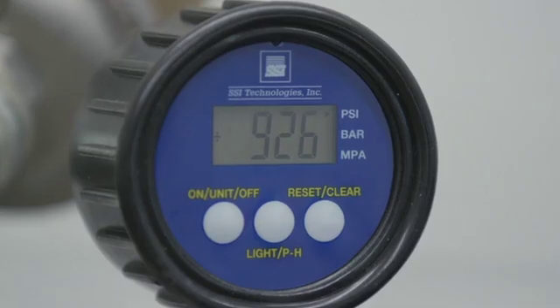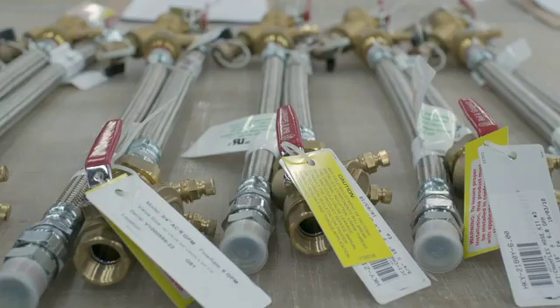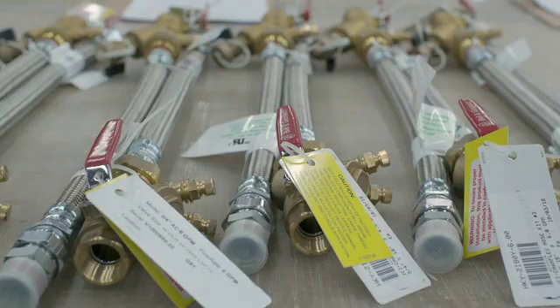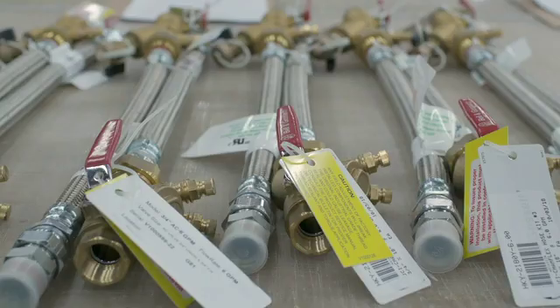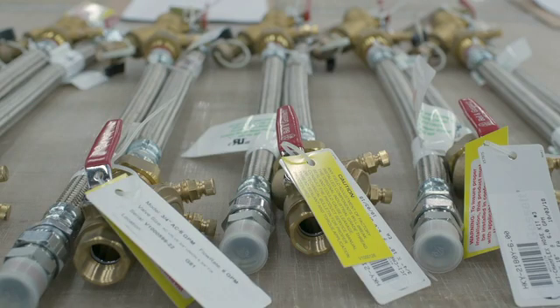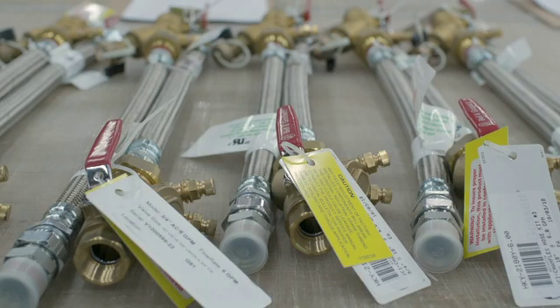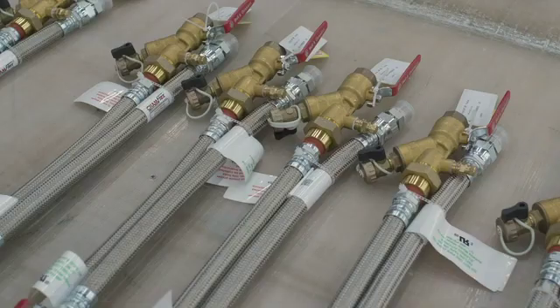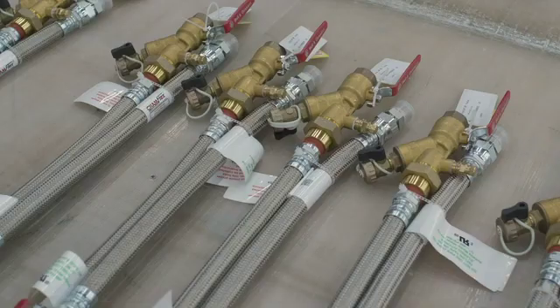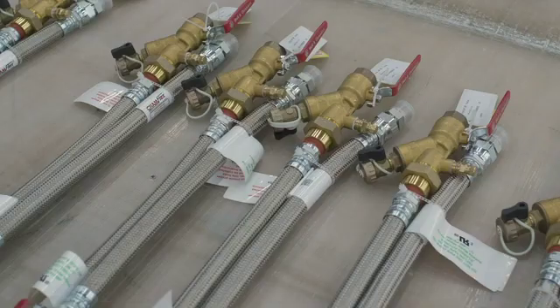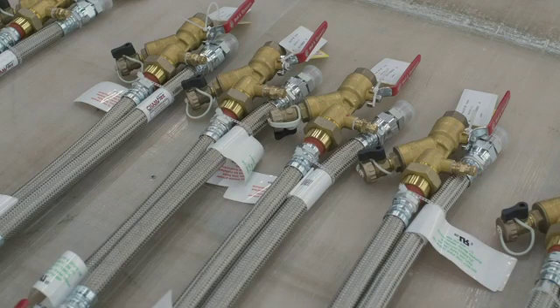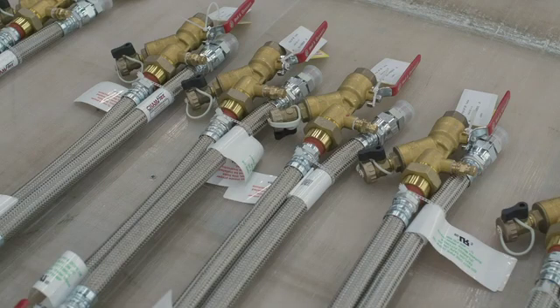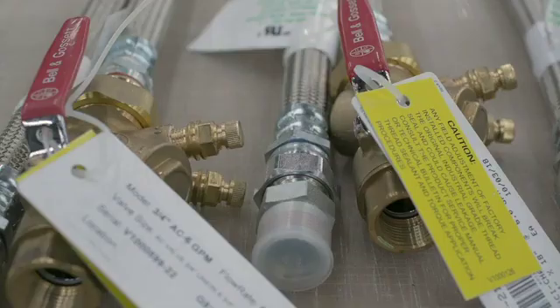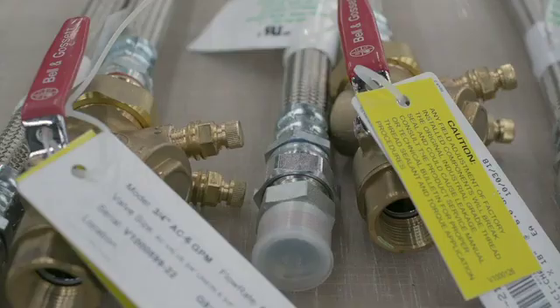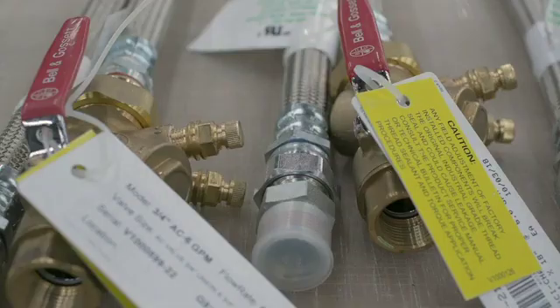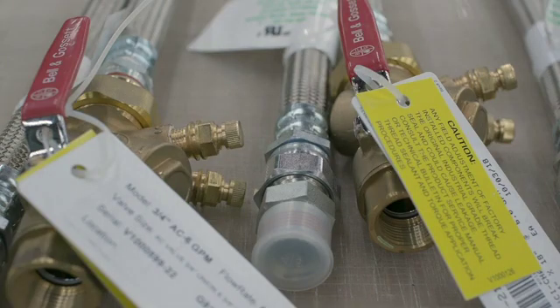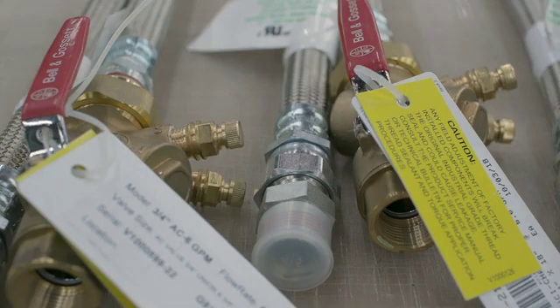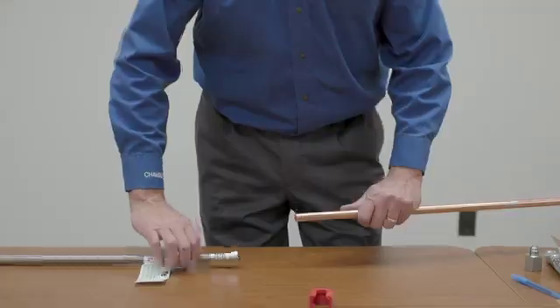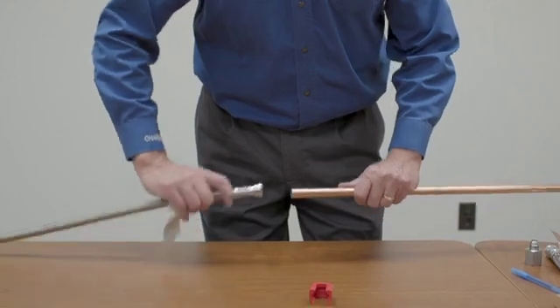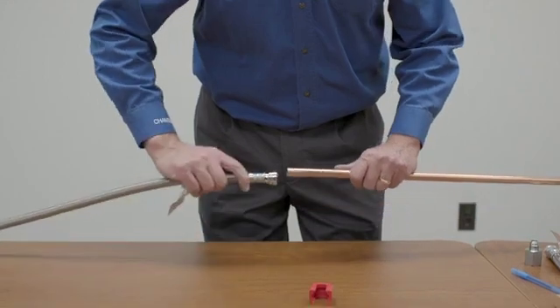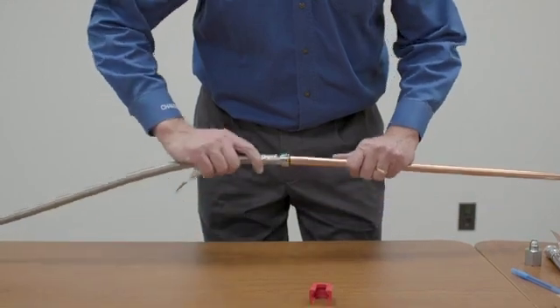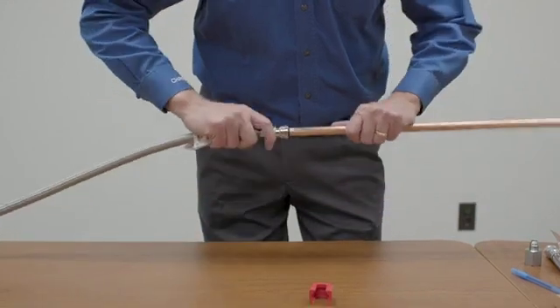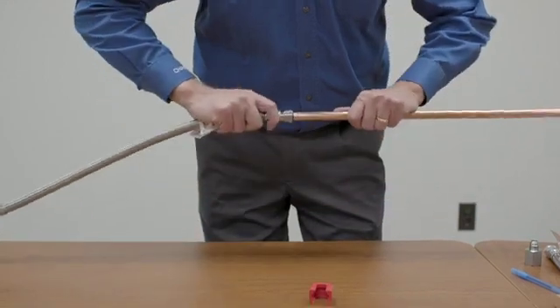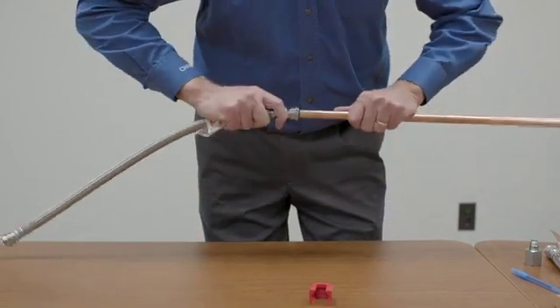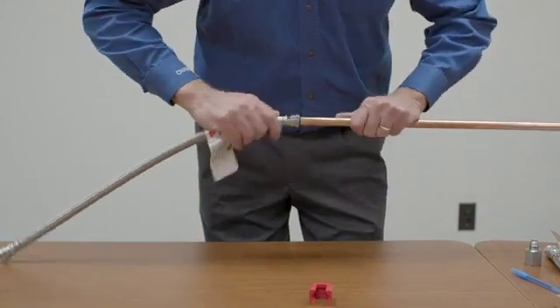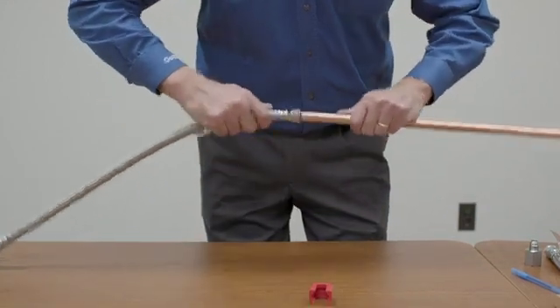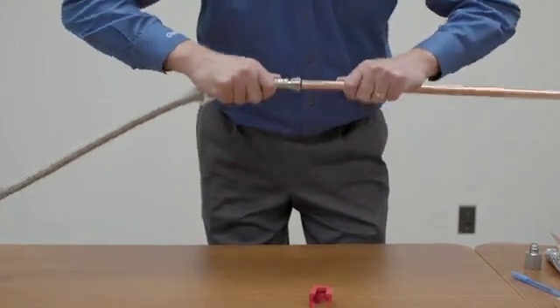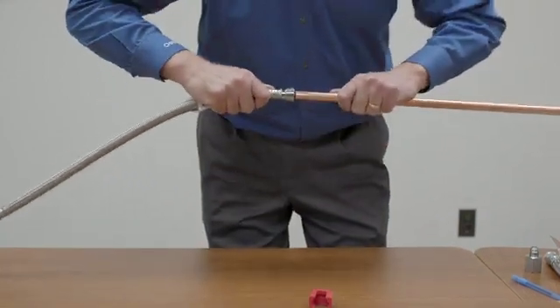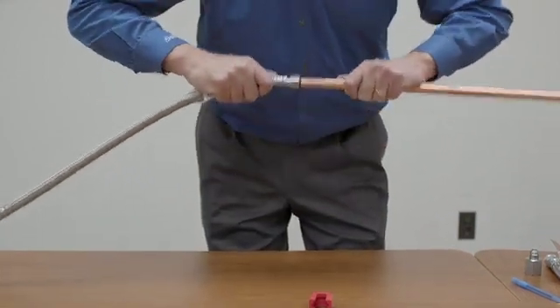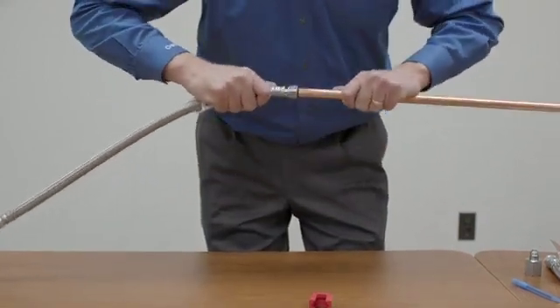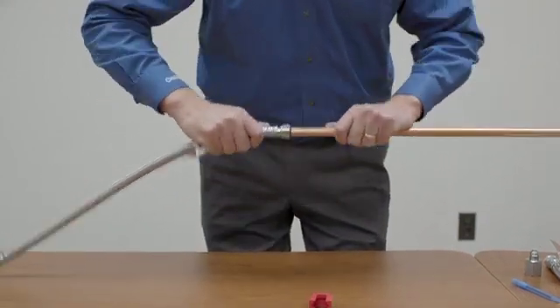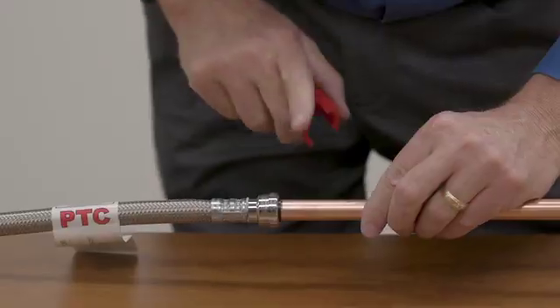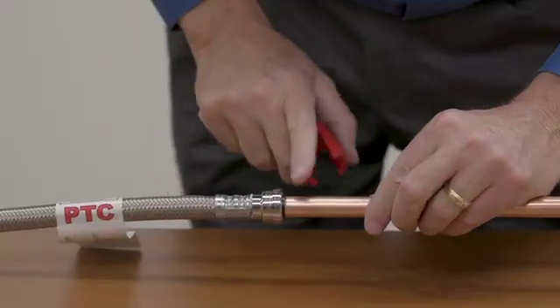Chamflex hose kits are available in all sizes for your HVAC hookups. What really sets Chamflex apart from the competition is the variety of end fittings.